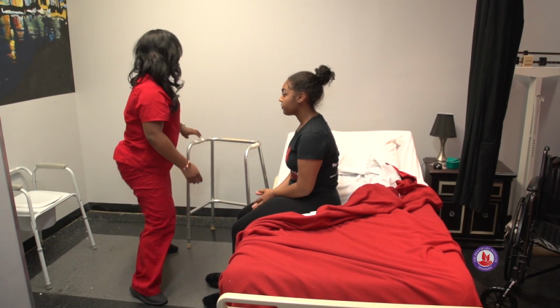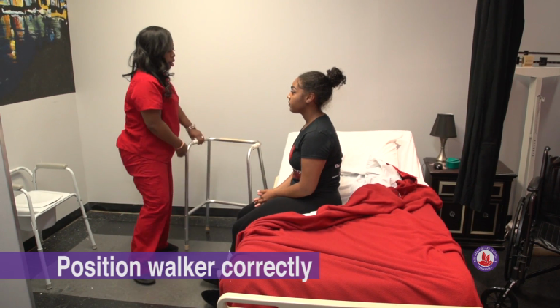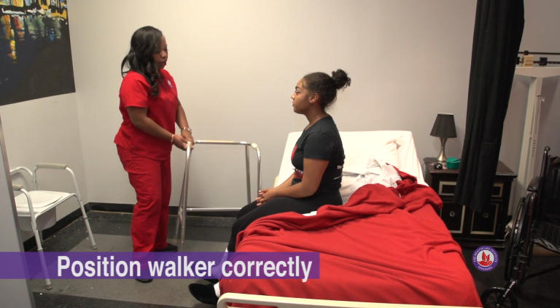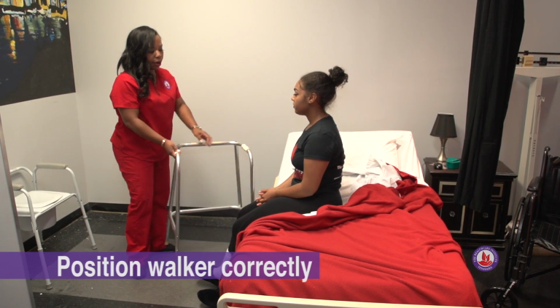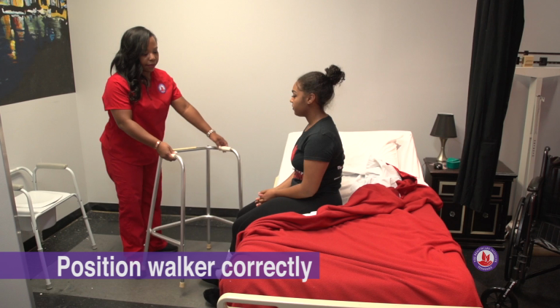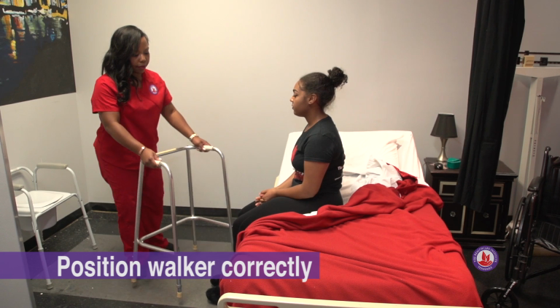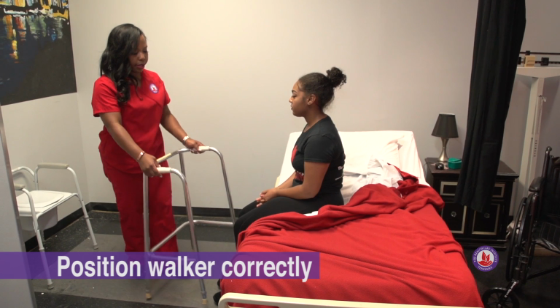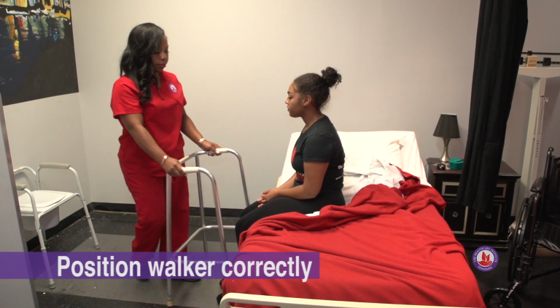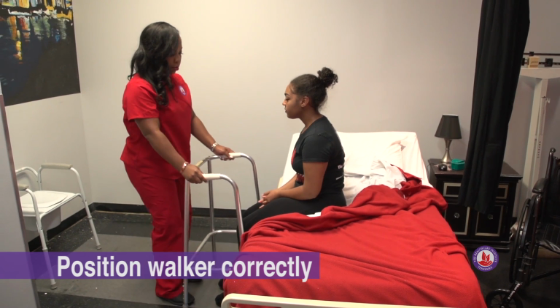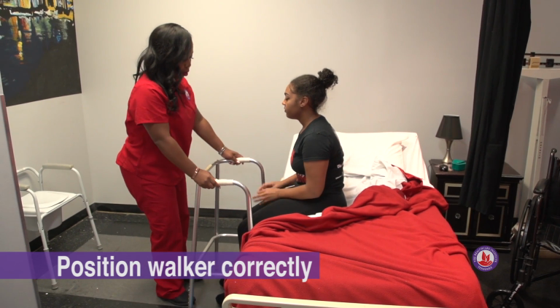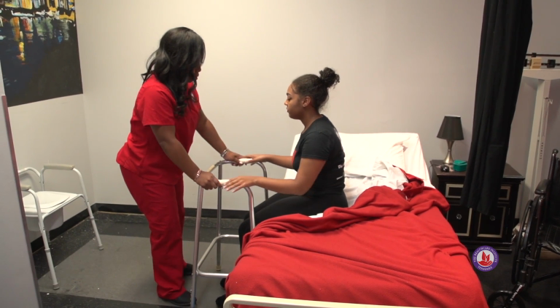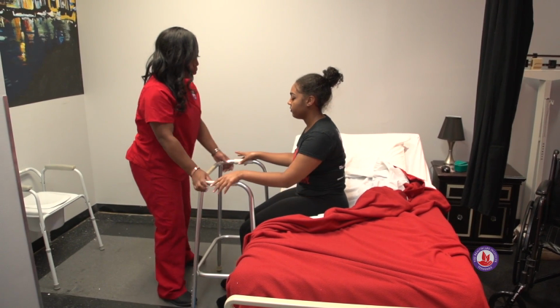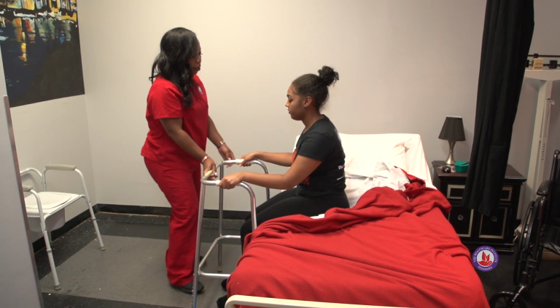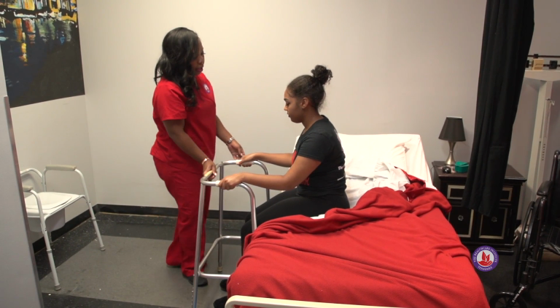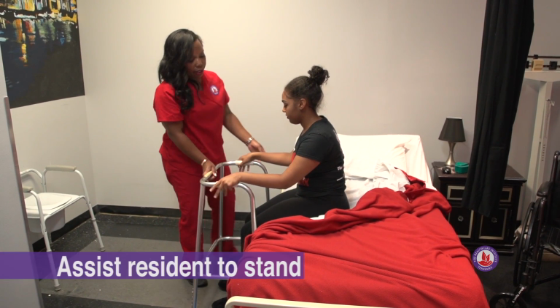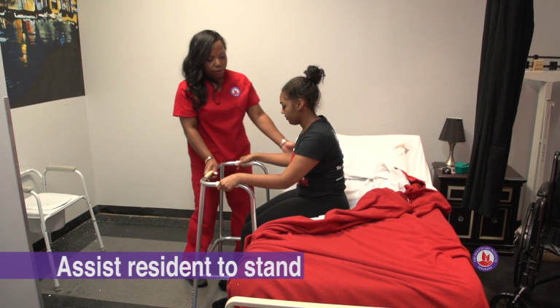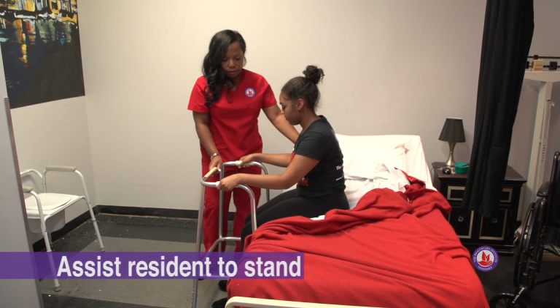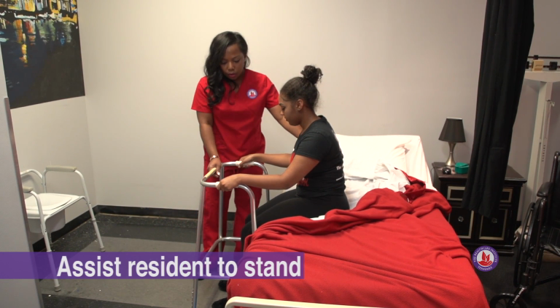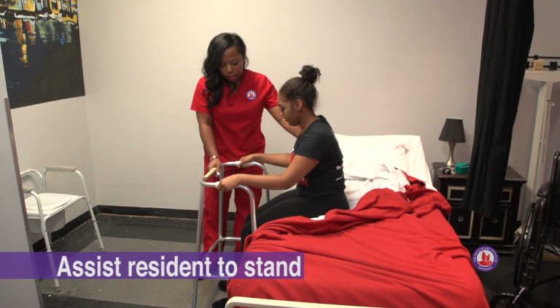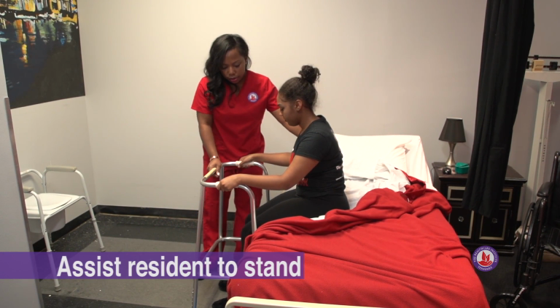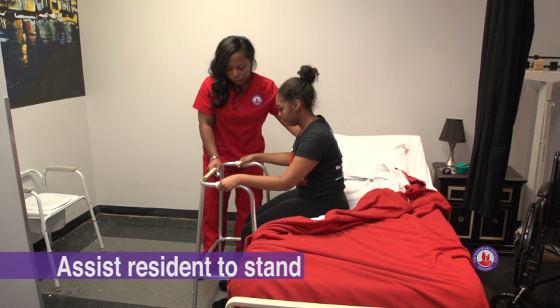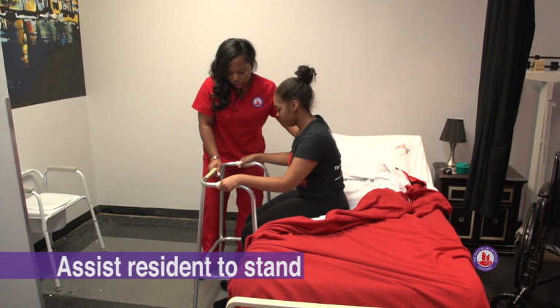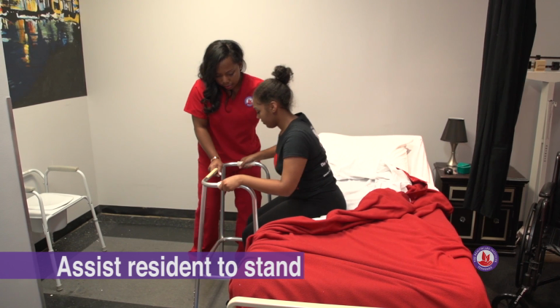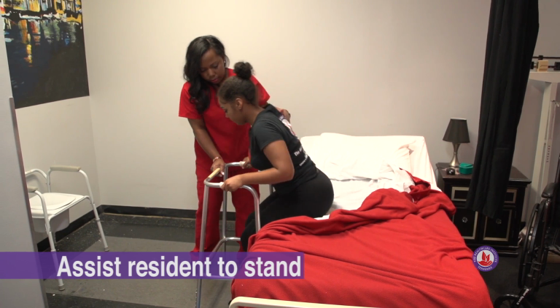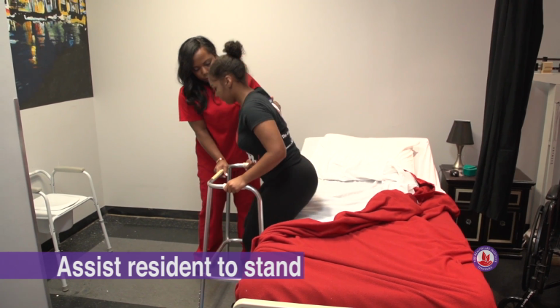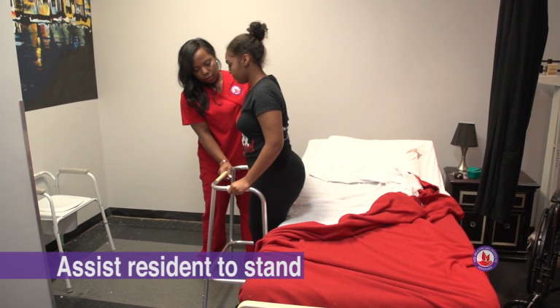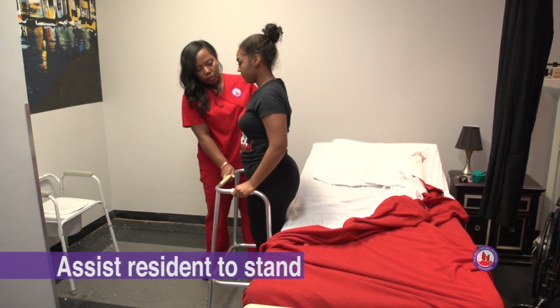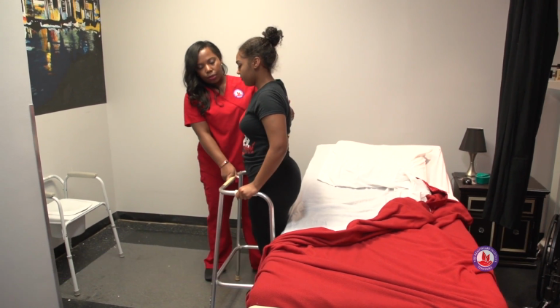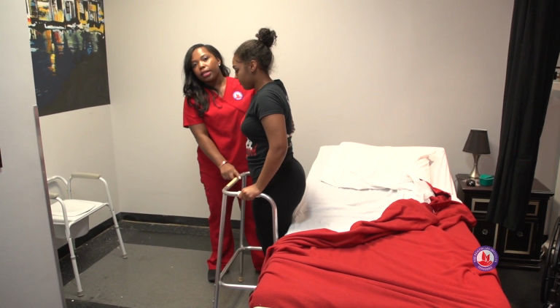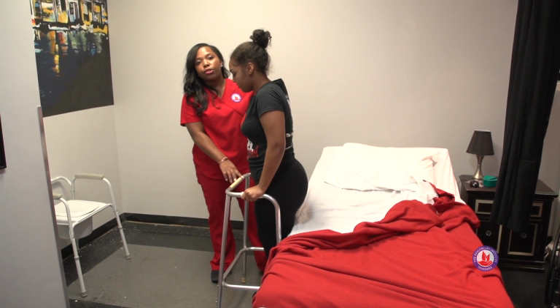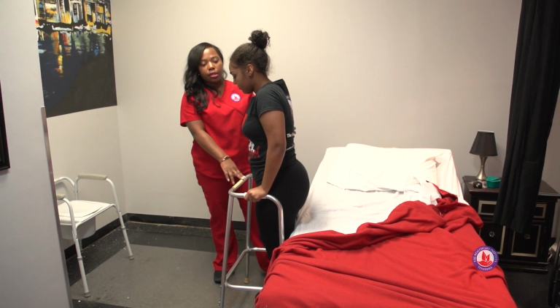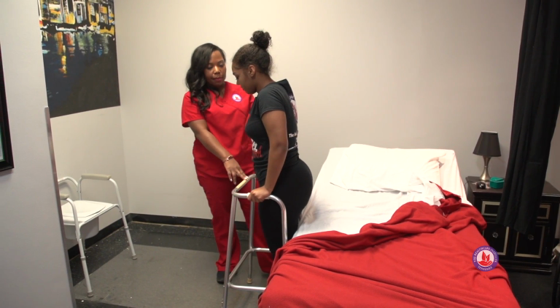We're going to bring the walker right in front of the resident and help her to stand on the count of three. One, two, three. We're checking to make sure that she's stable.